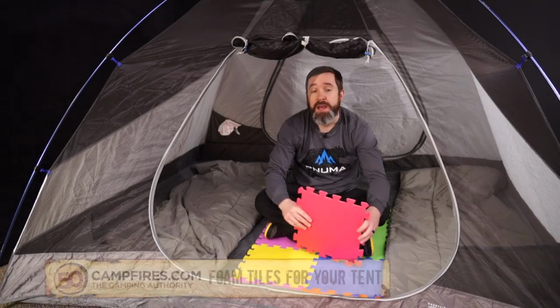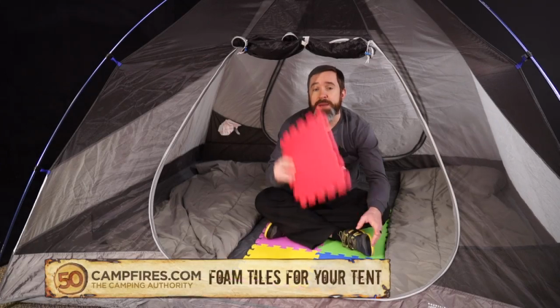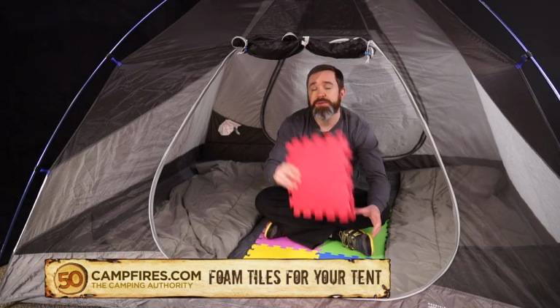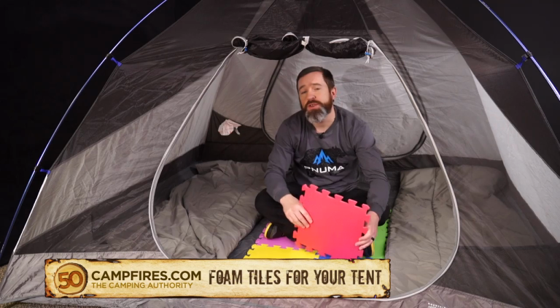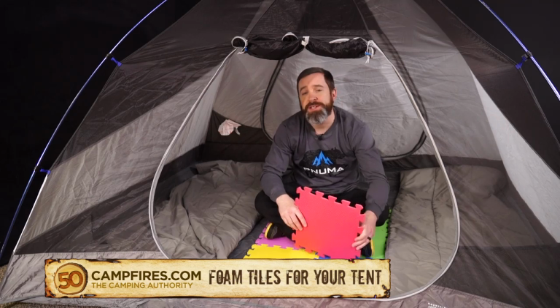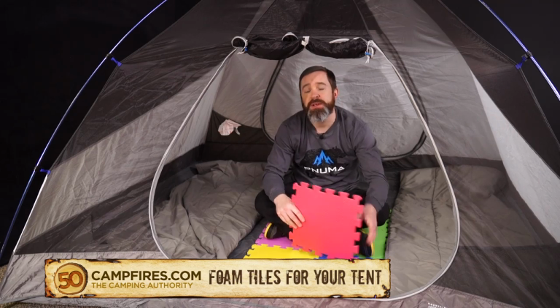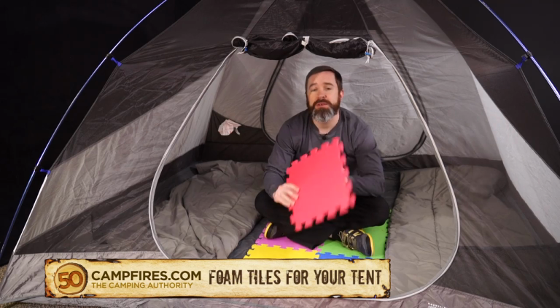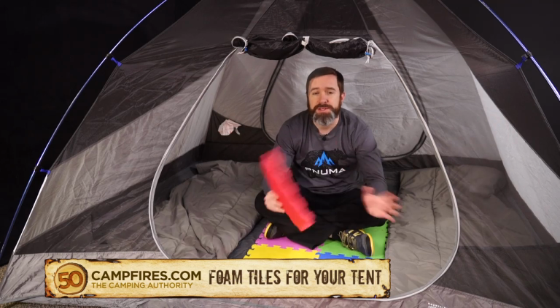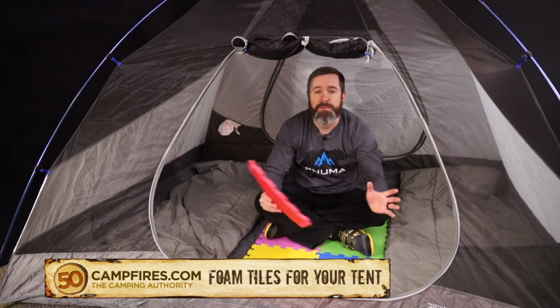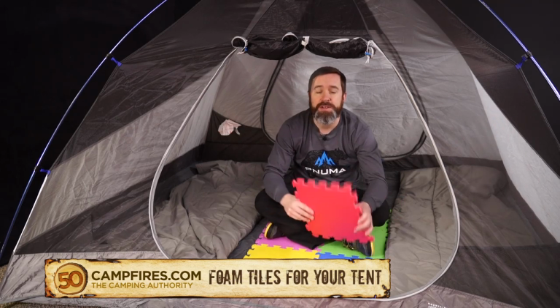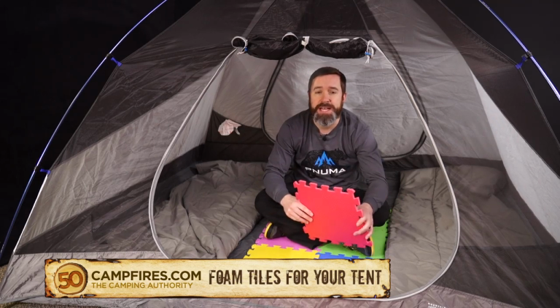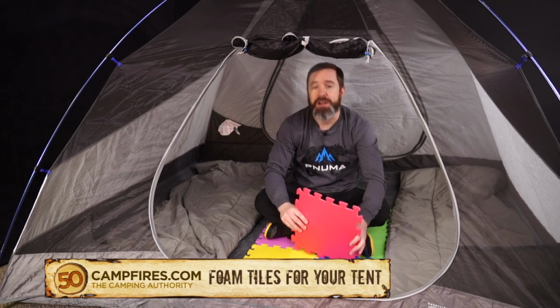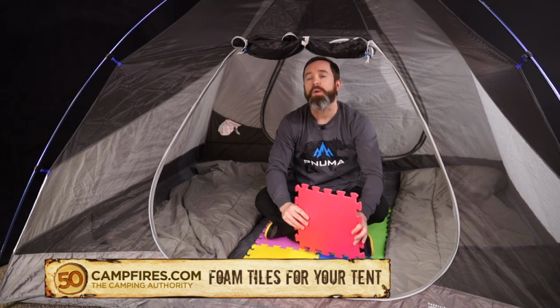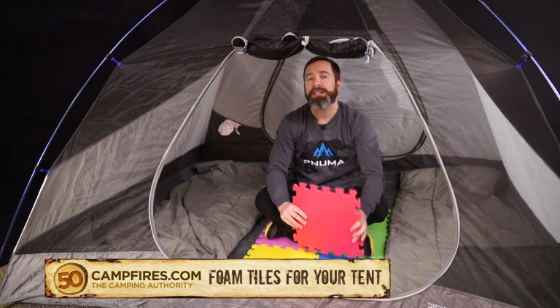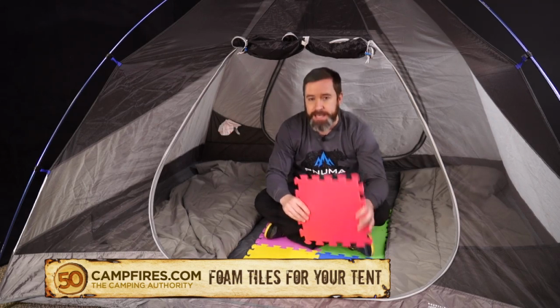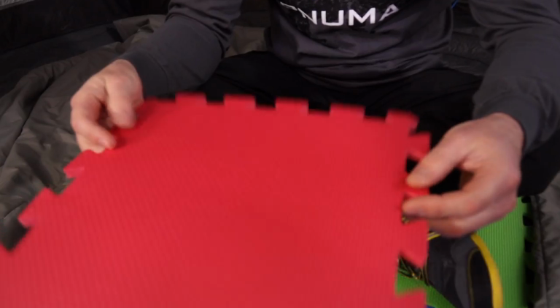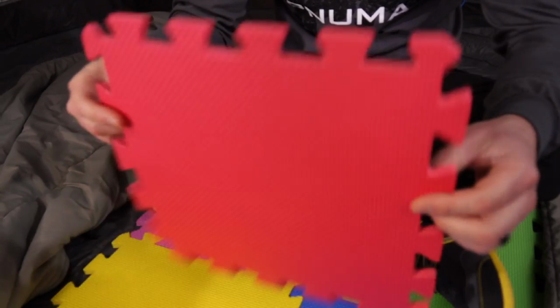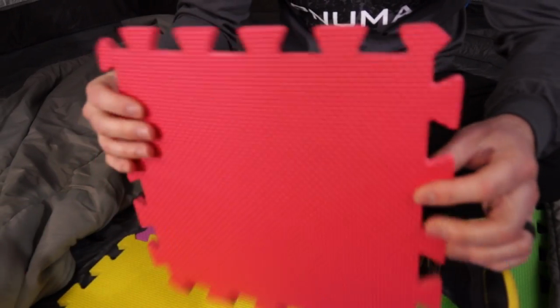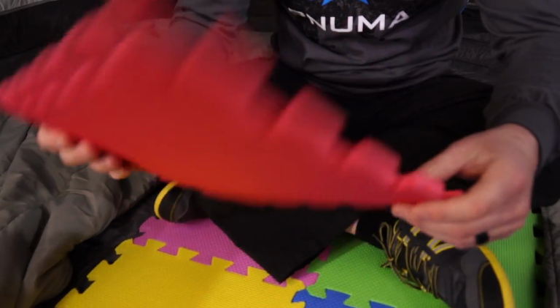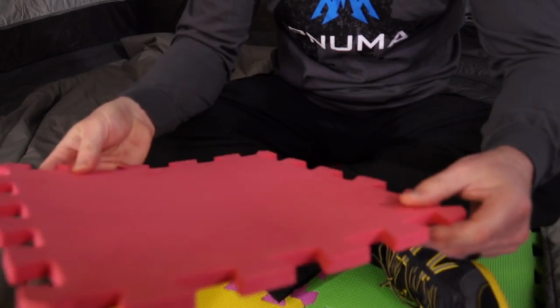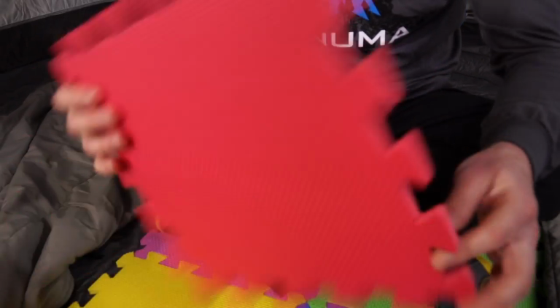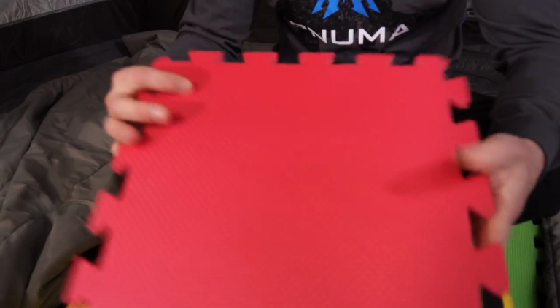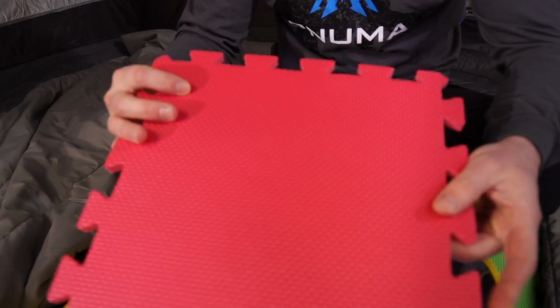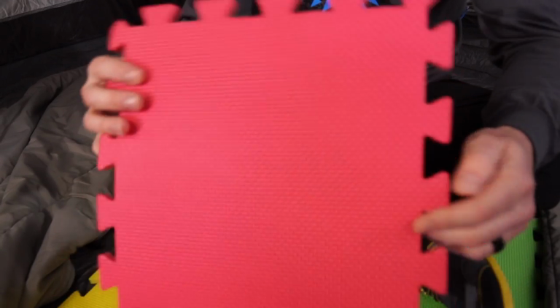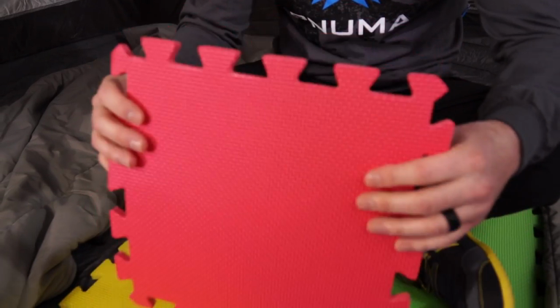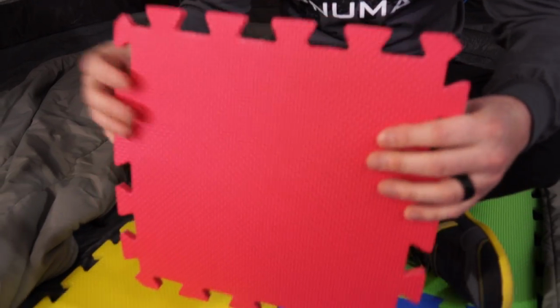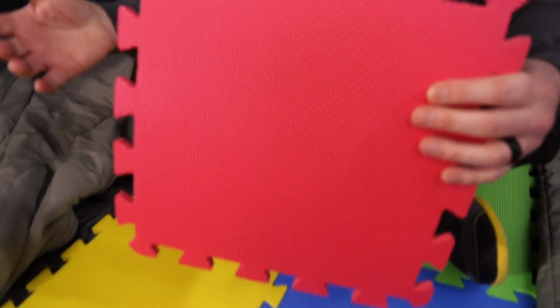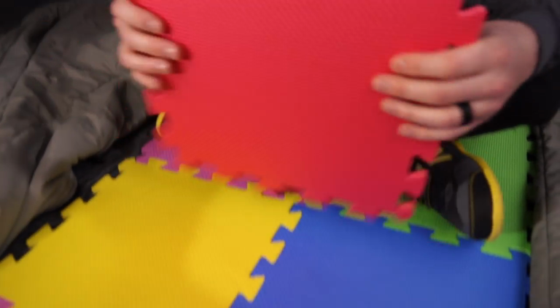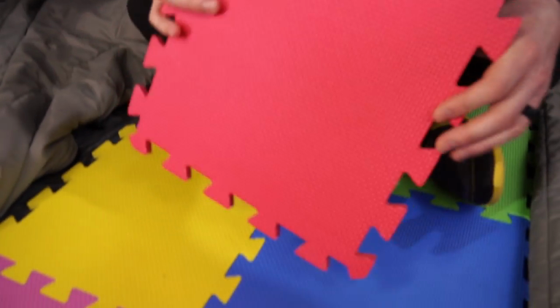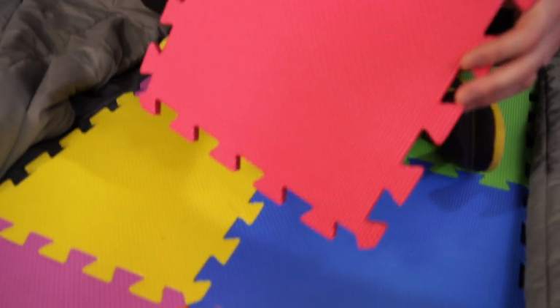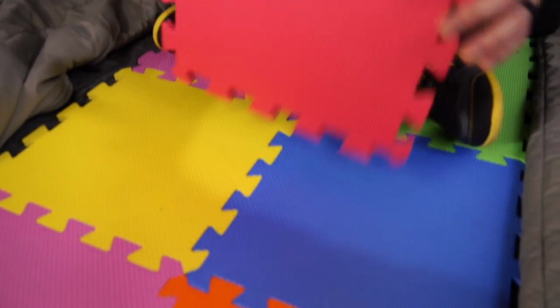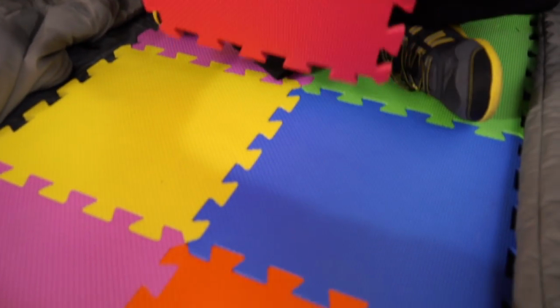Hey campers, just a quick tip here to increase the comfort in your tent greatly. These are 18 squares — you can get a set of nine of these for $8 on Amazon. Cheap.